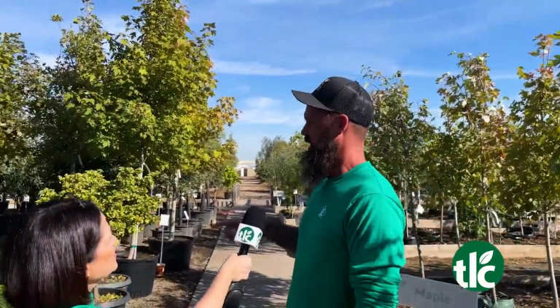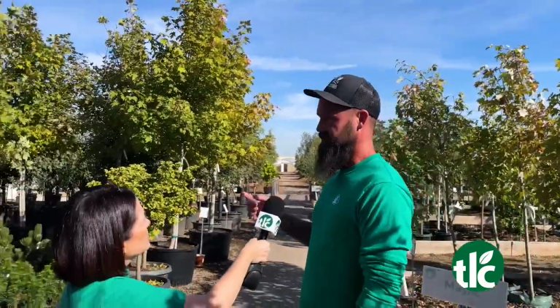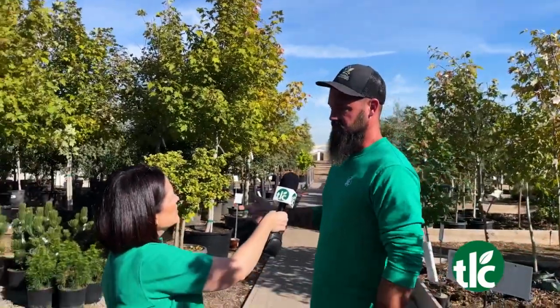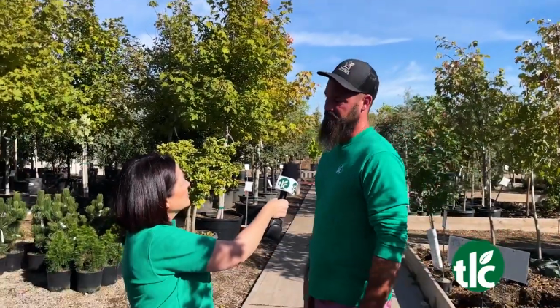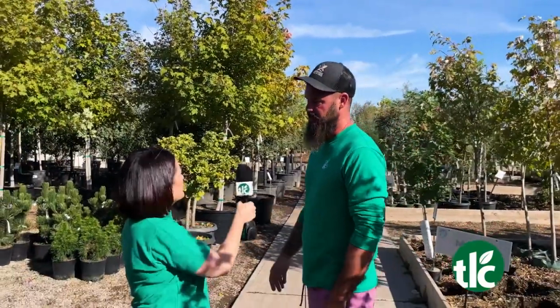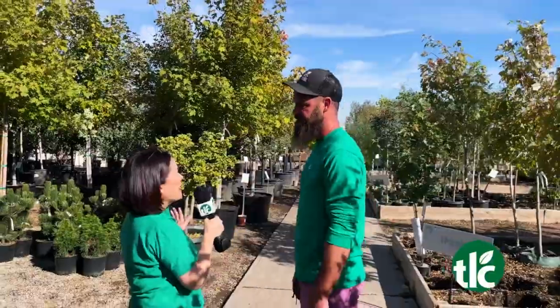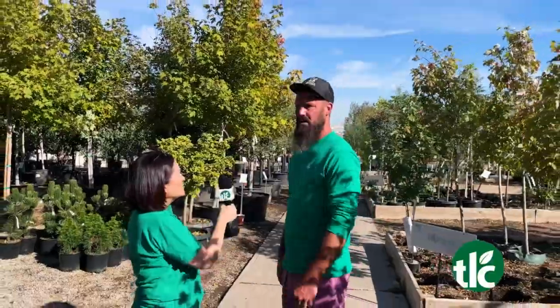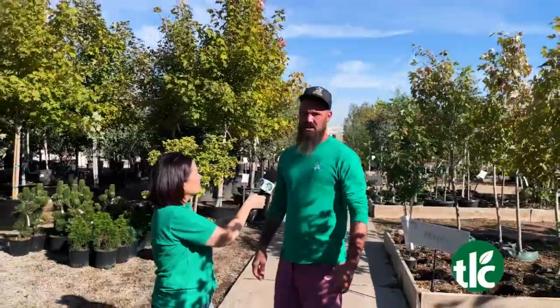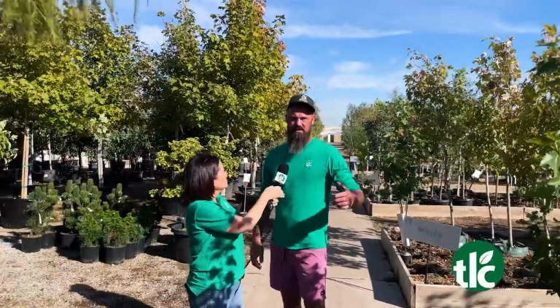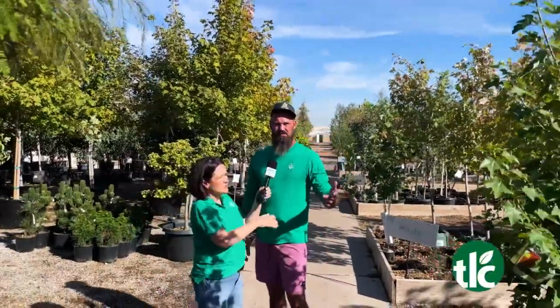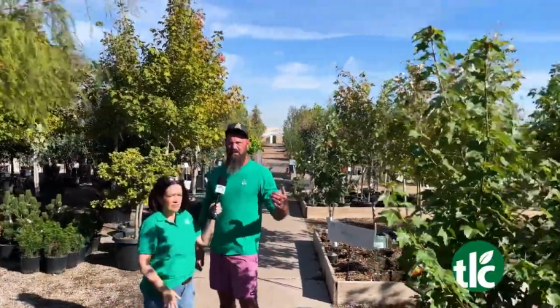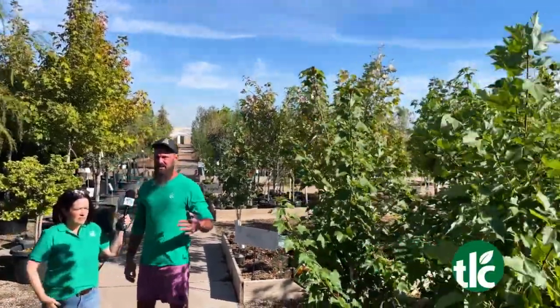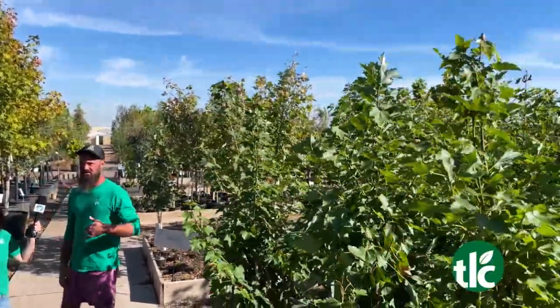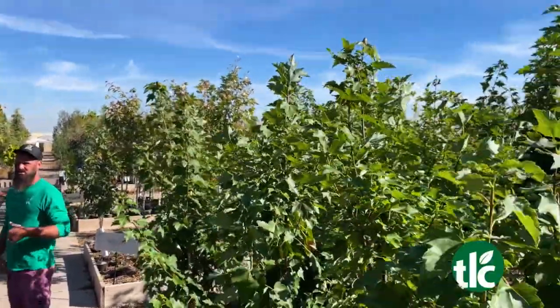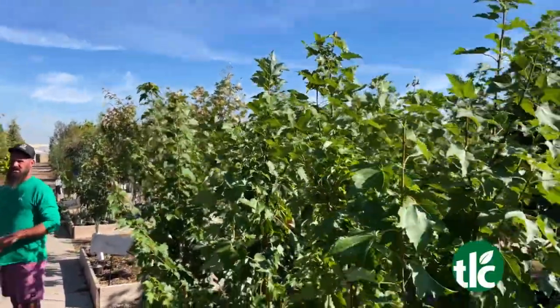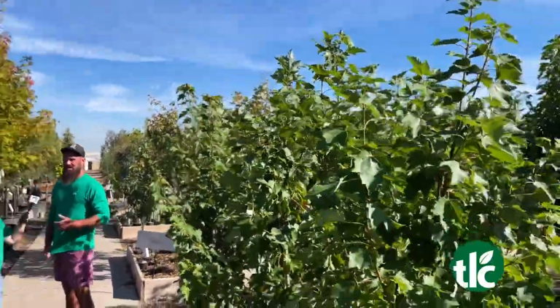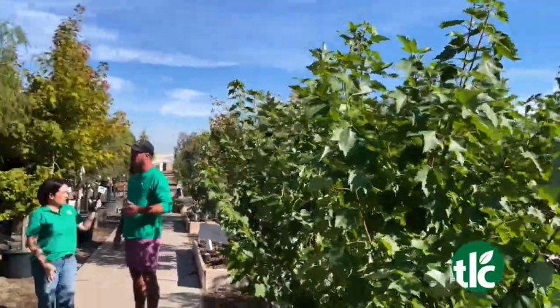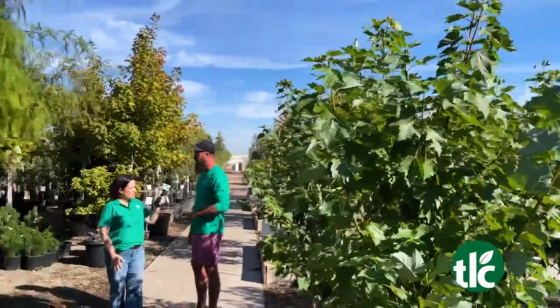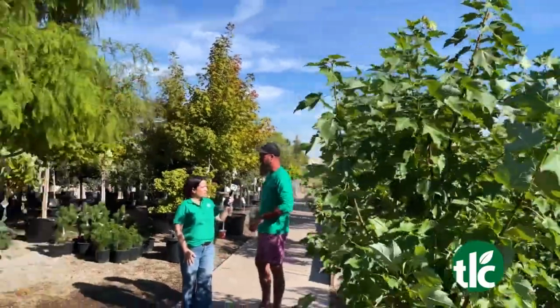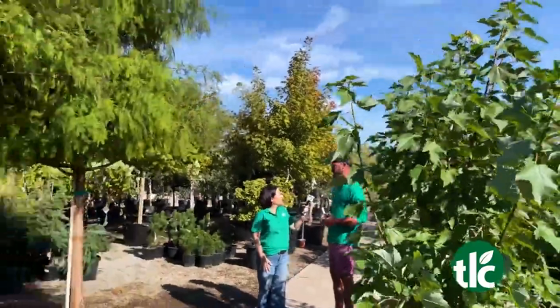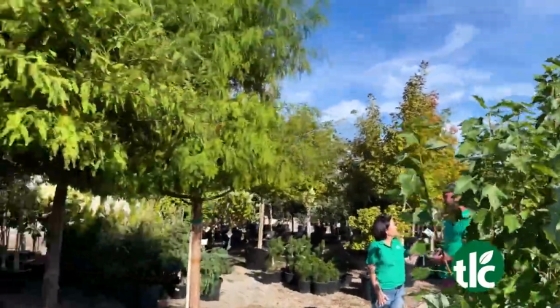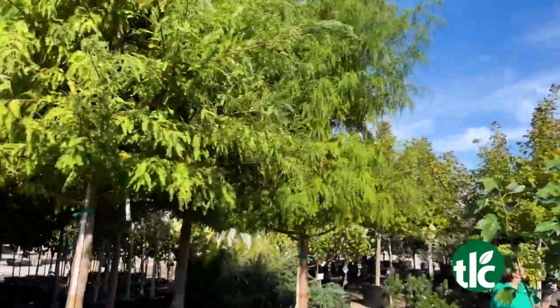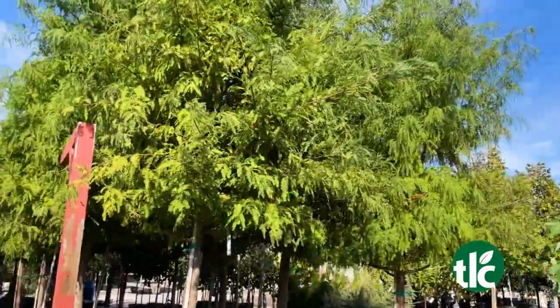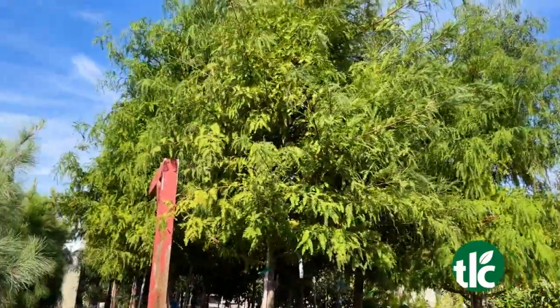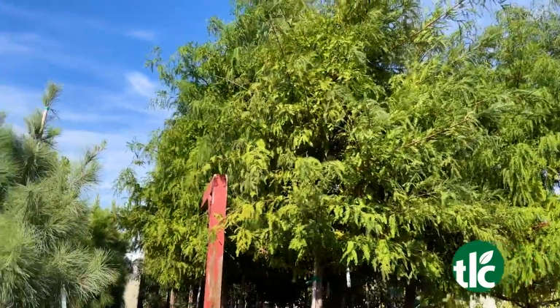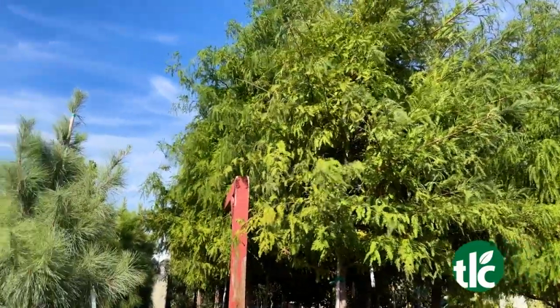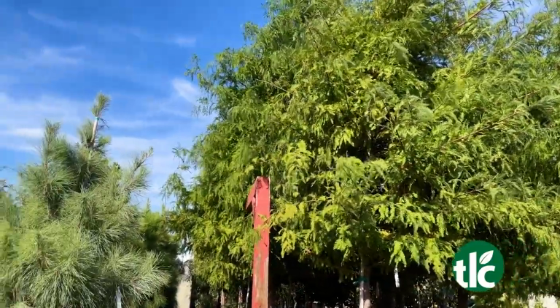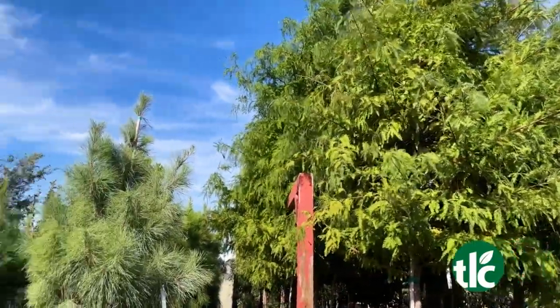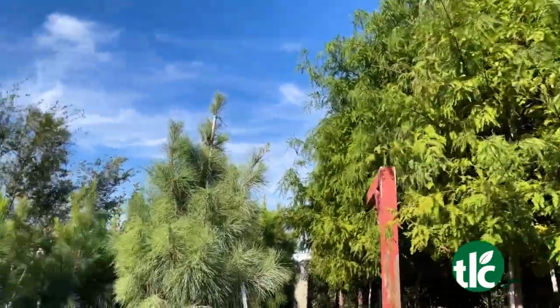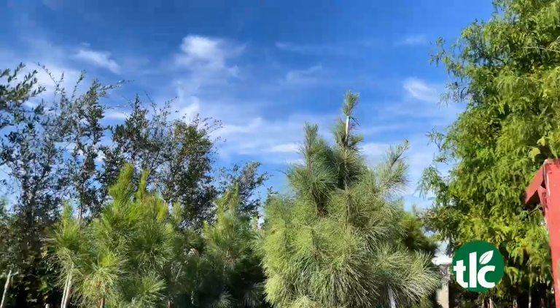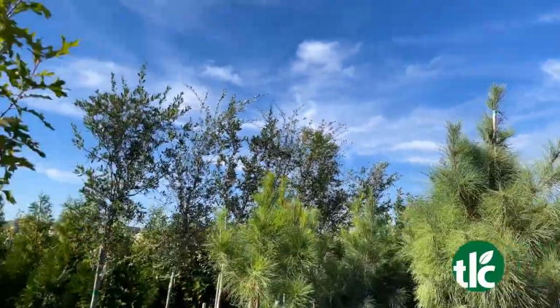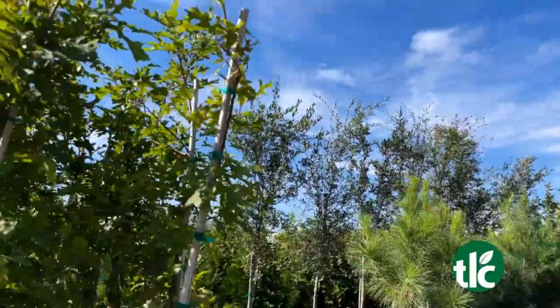And the selection is awesome right now. We have everything from maples, elms, oaks. We have lots of really cool ginkos, a lot of new varieties of redbud. We really have anything and everything that could possibly grow here. We have it.